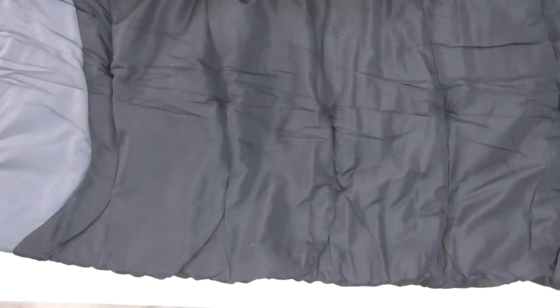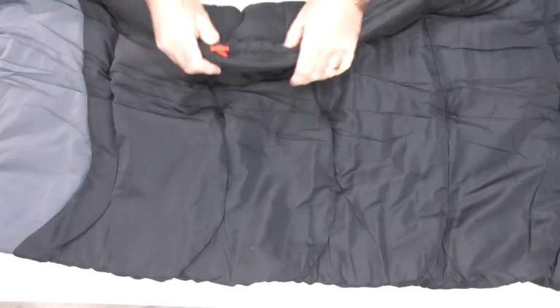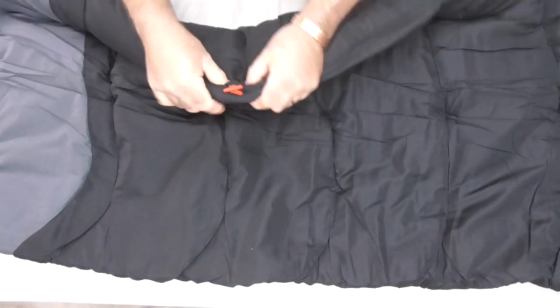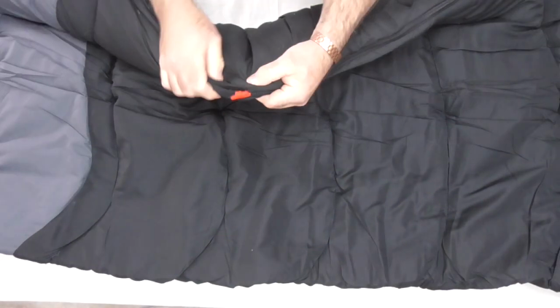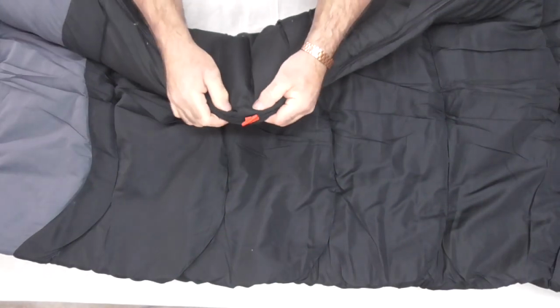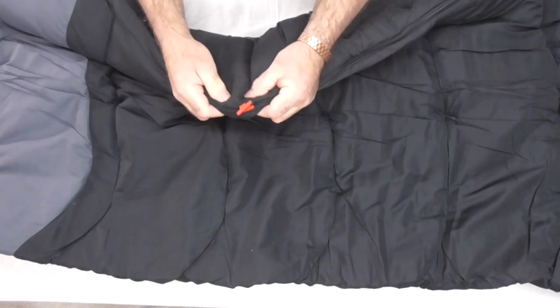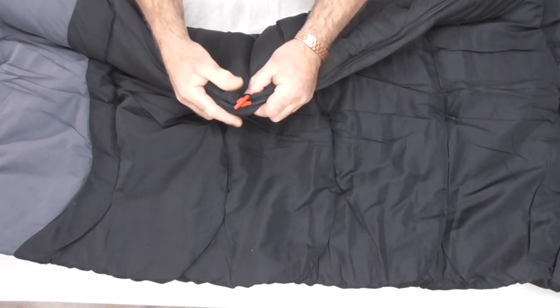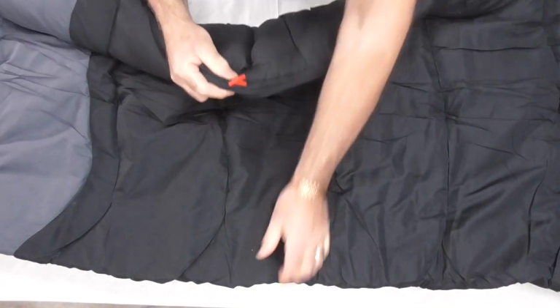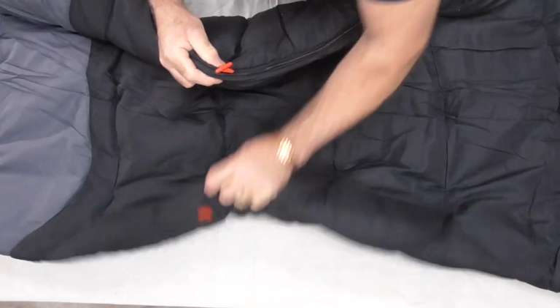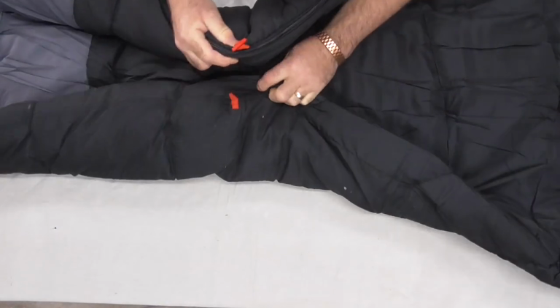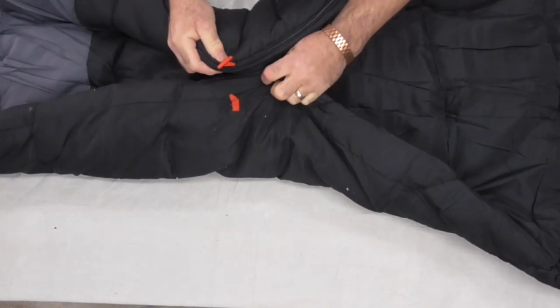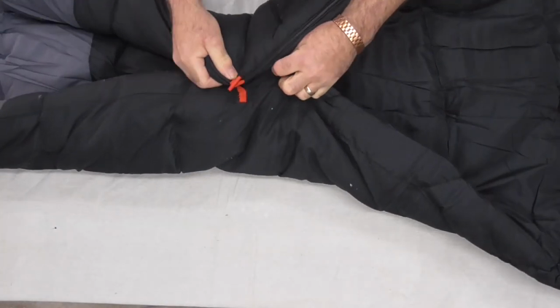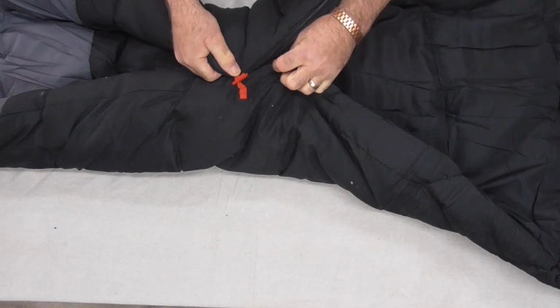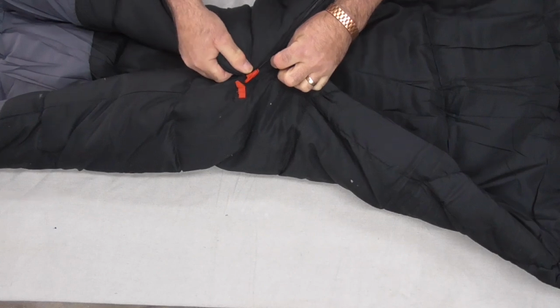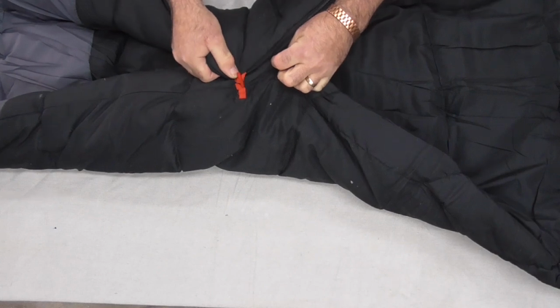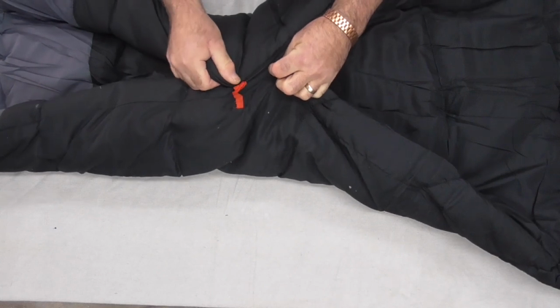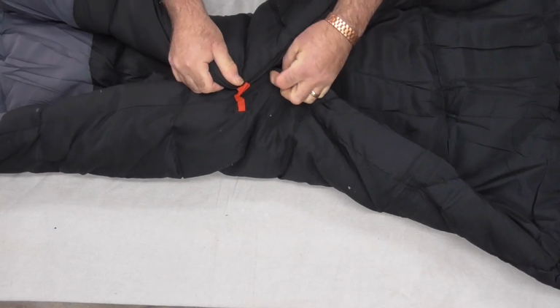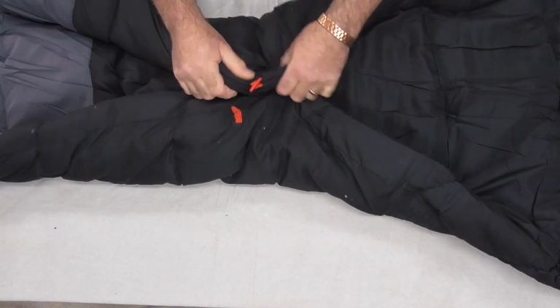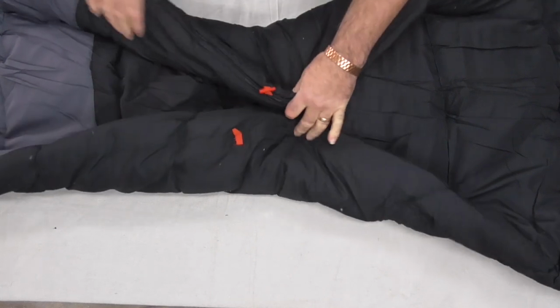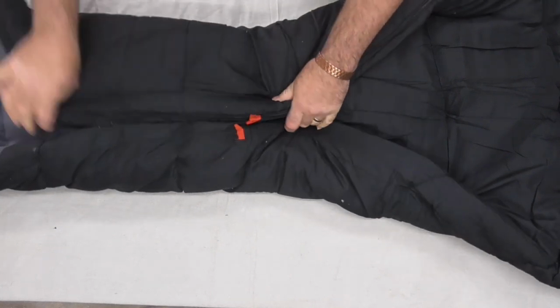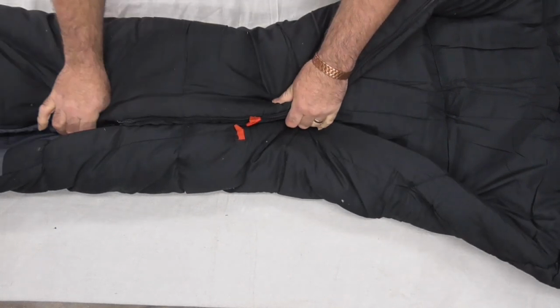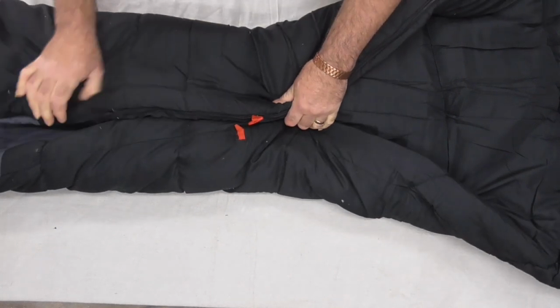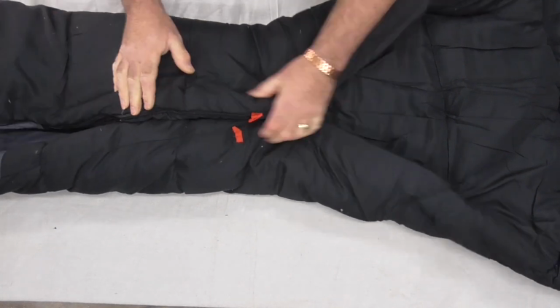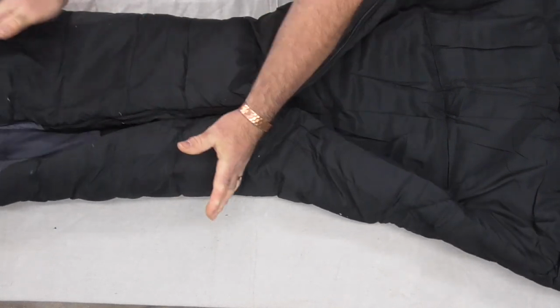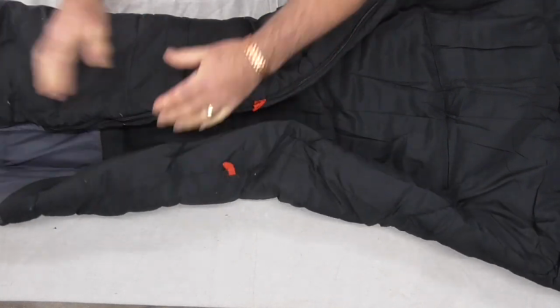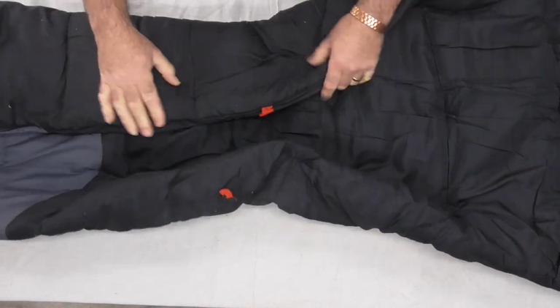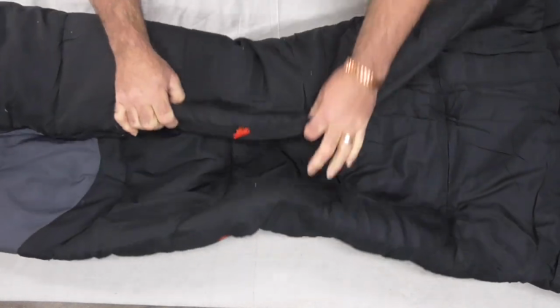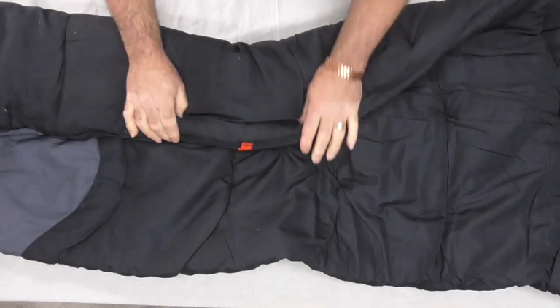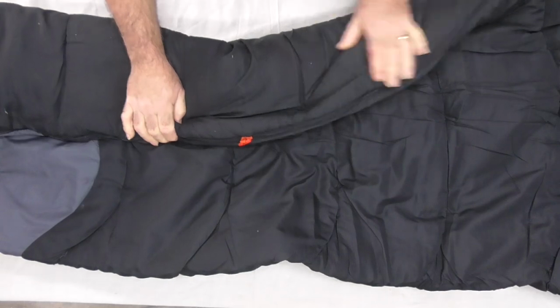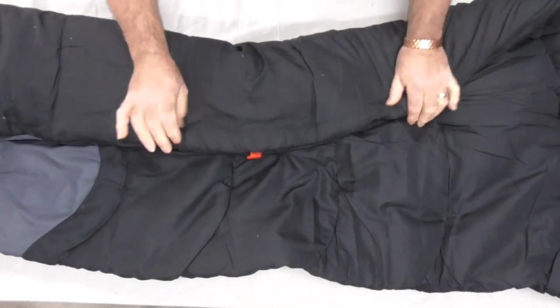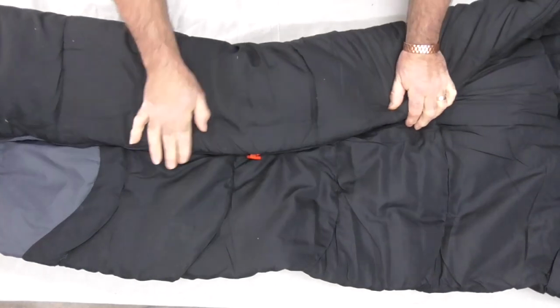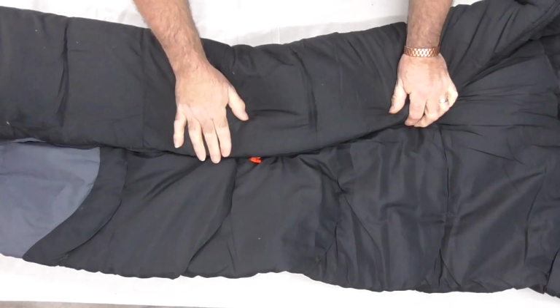It's also got these toggles and loops on it. You hook that on there and when you roll it up, it stops it opening up and makes it easier to put back in the bag.